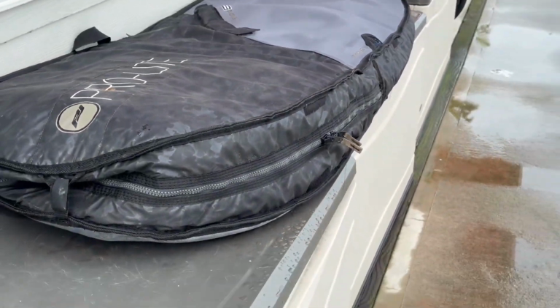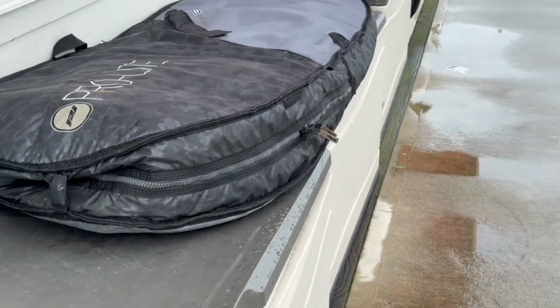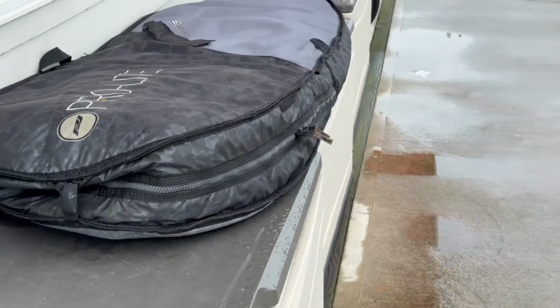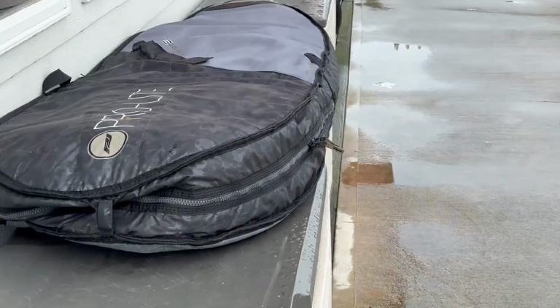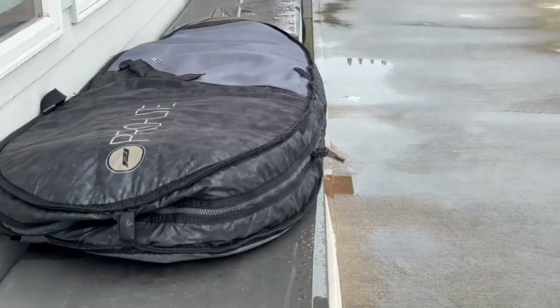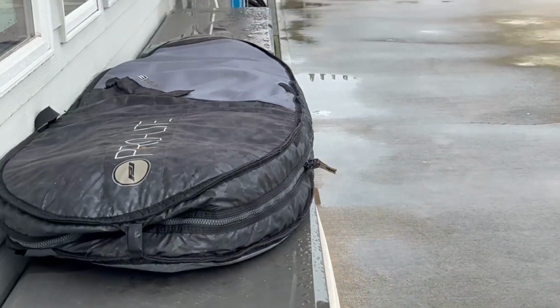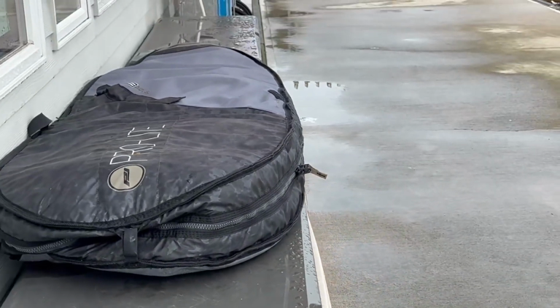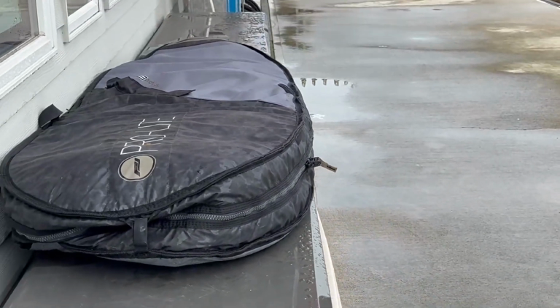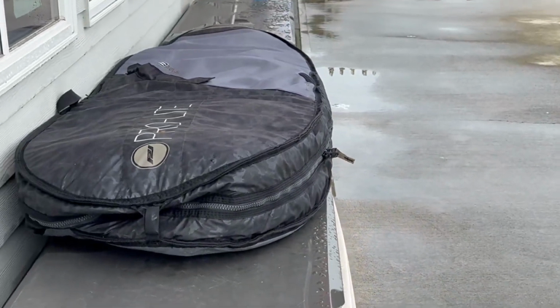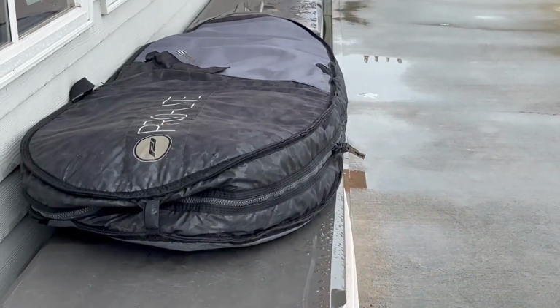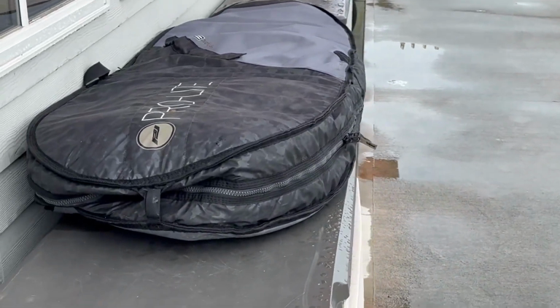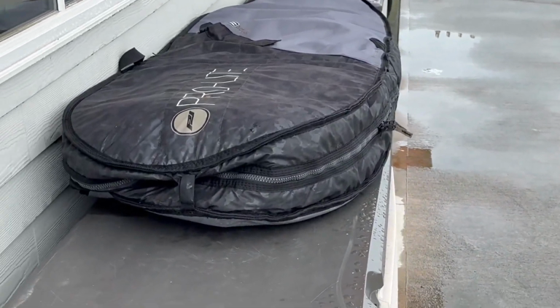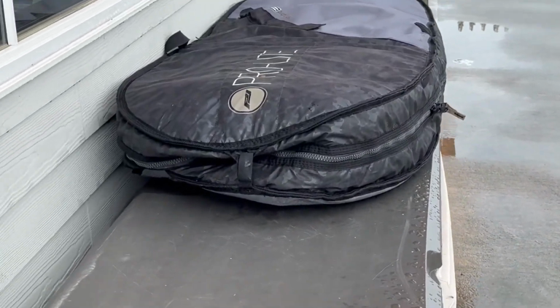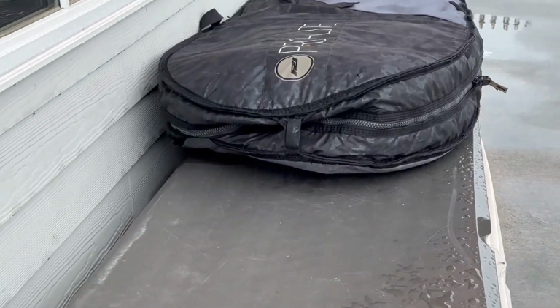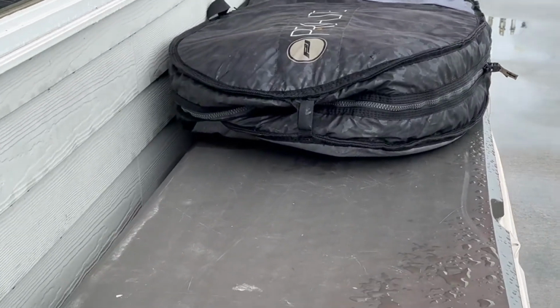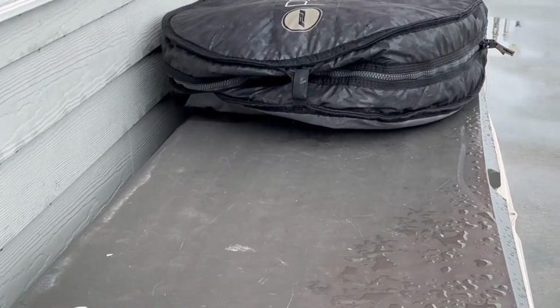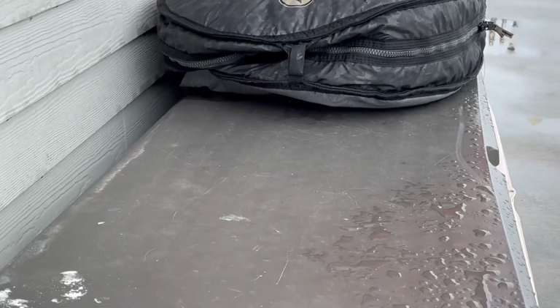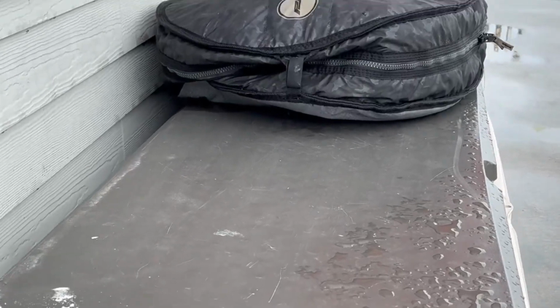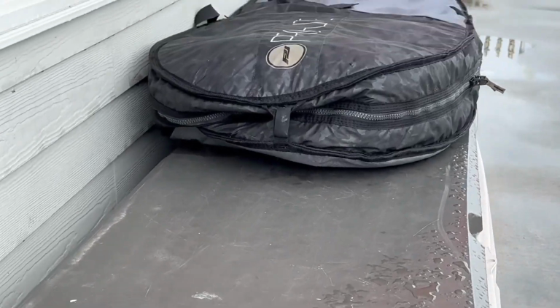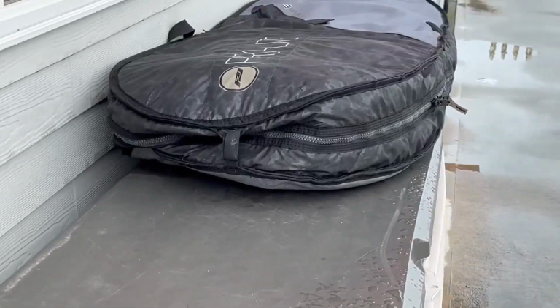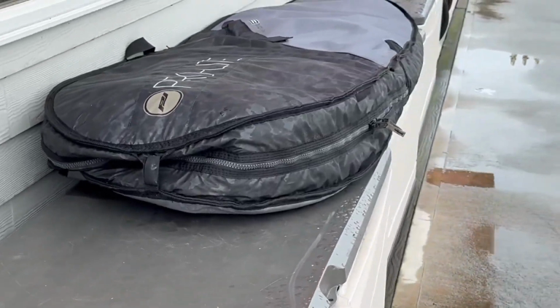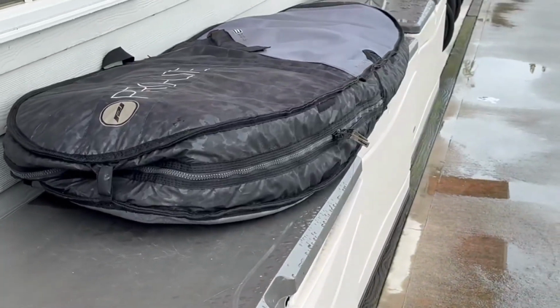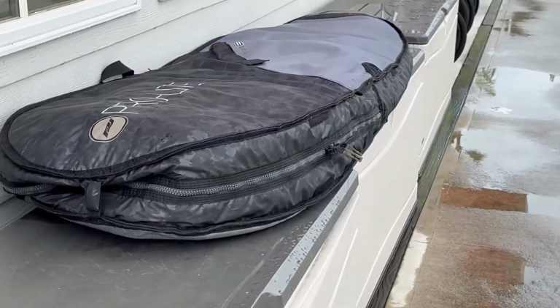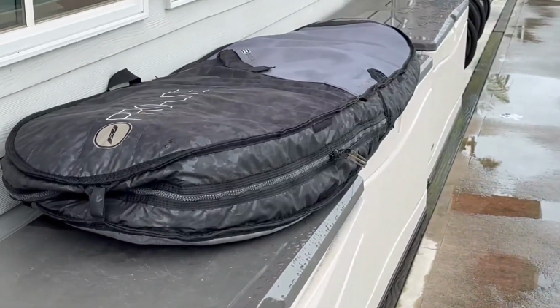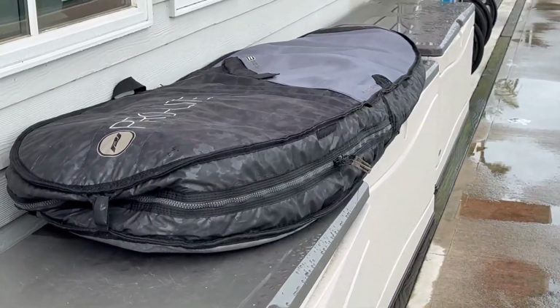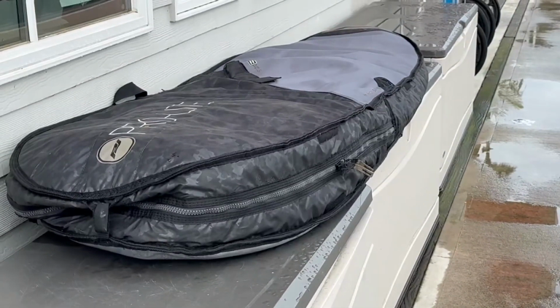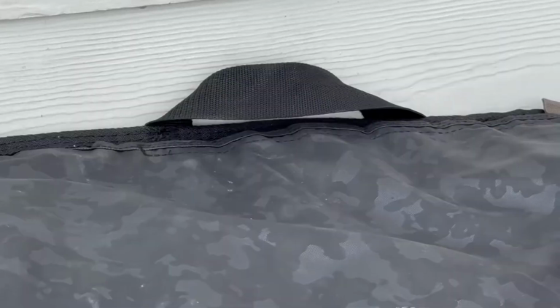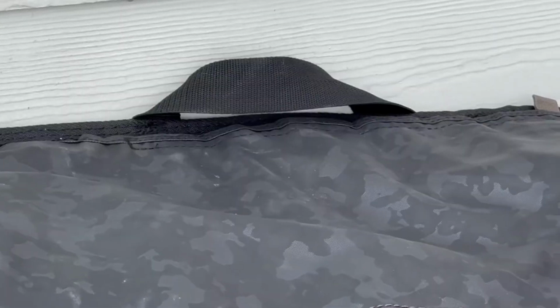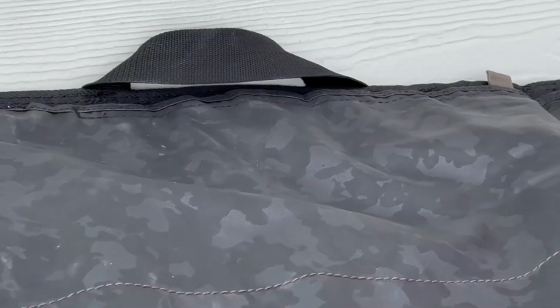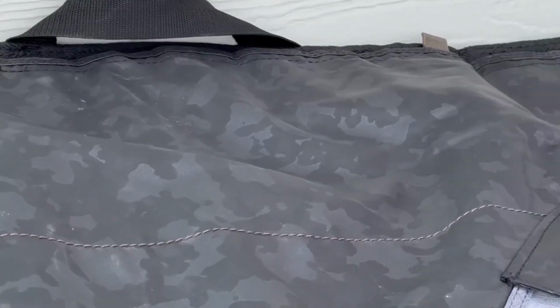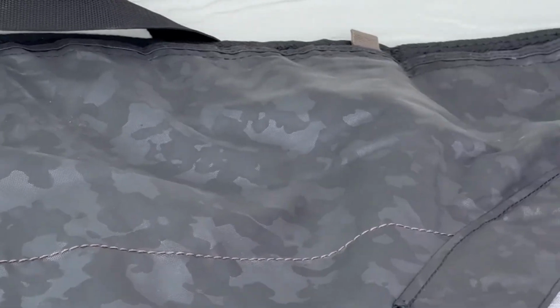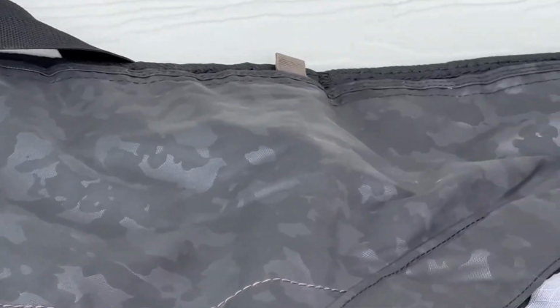Another great feature is the secret pull-out storage pocket for your wetsuit and a cross-ventilation system with vents on both the top and bottom of the bag.